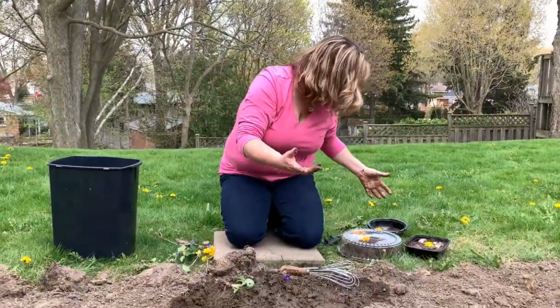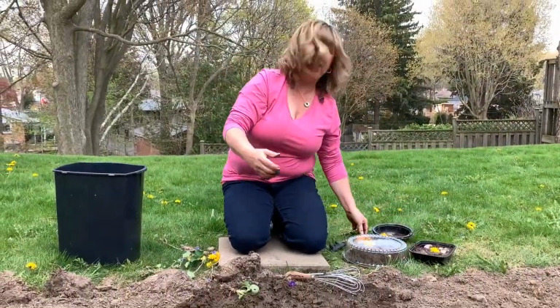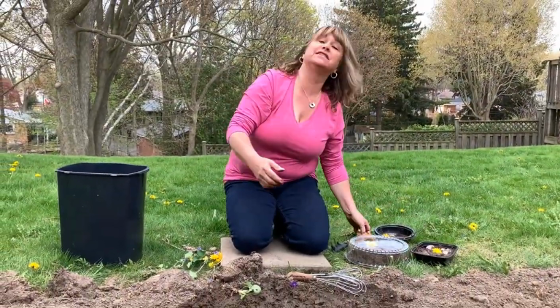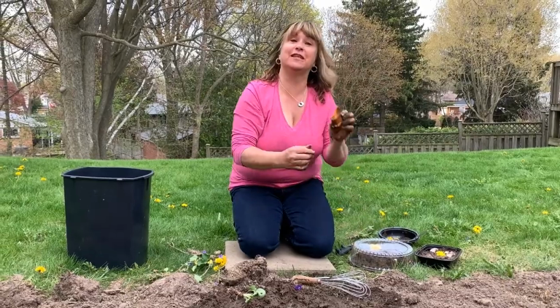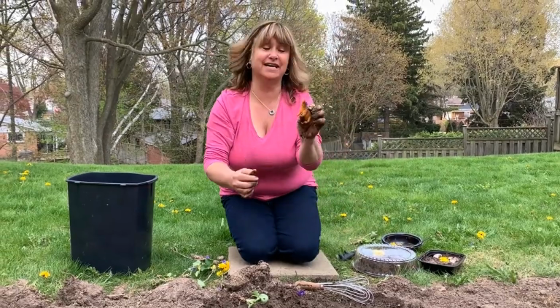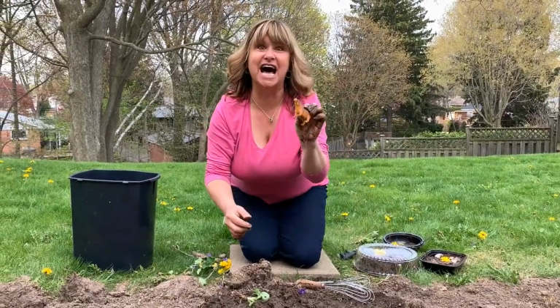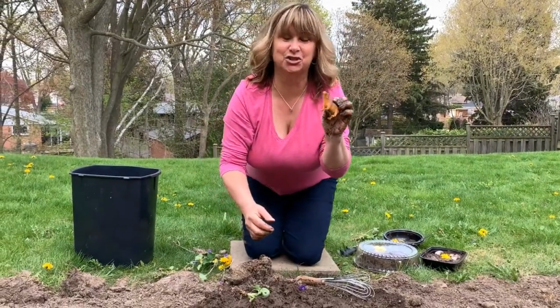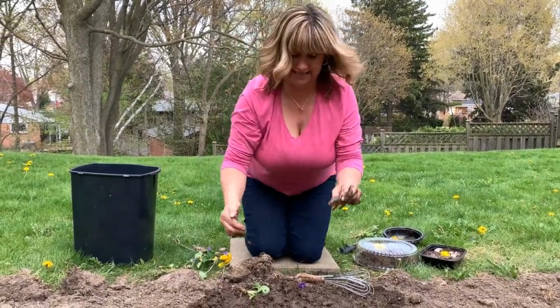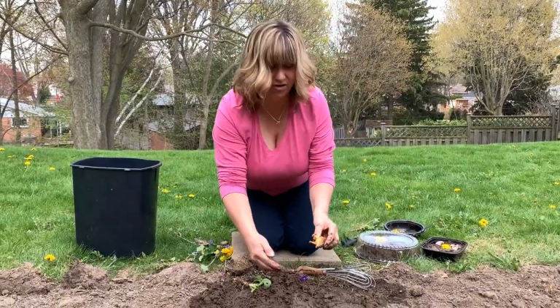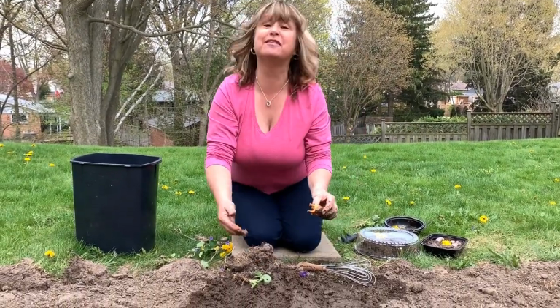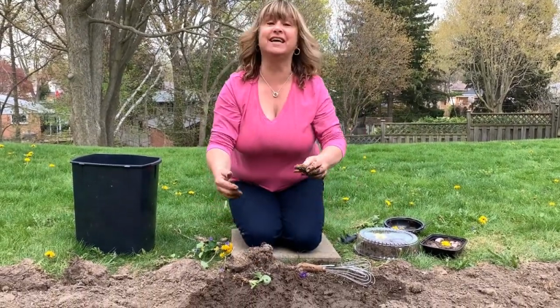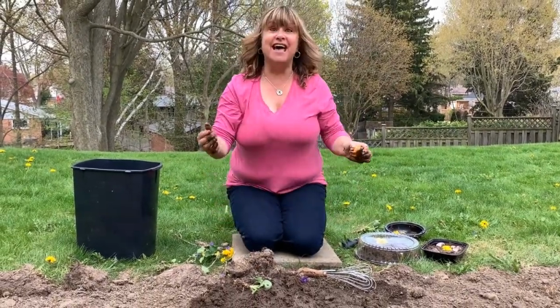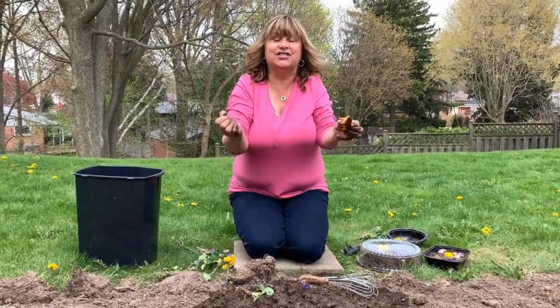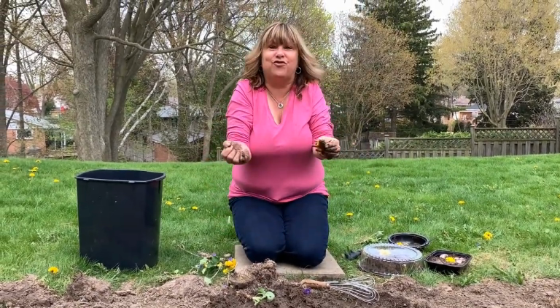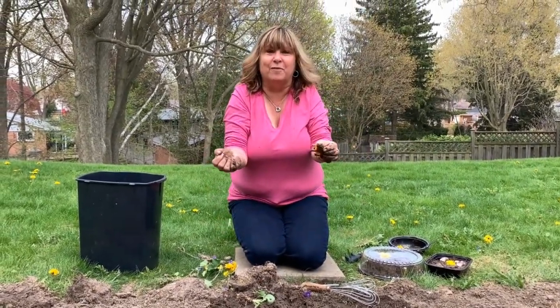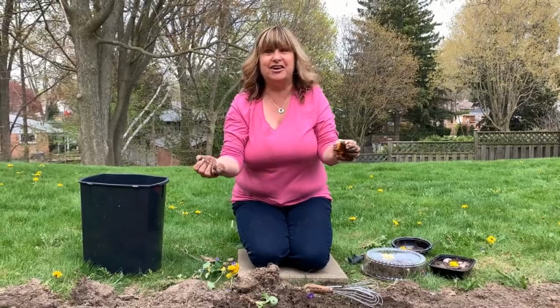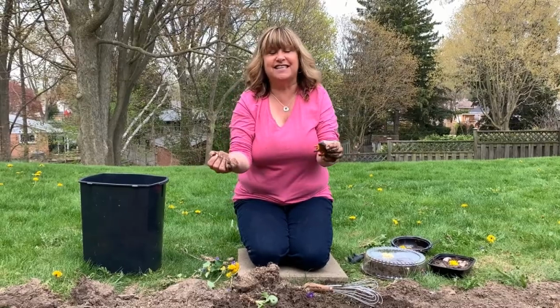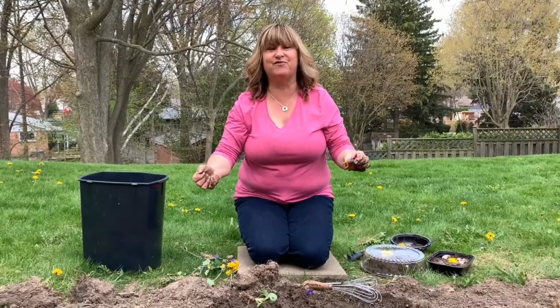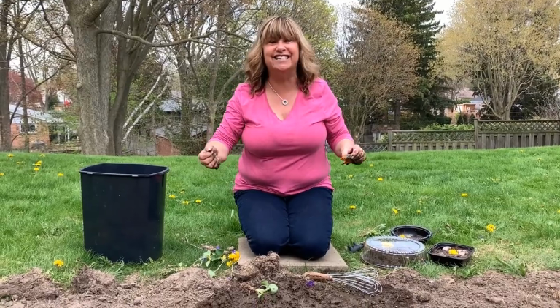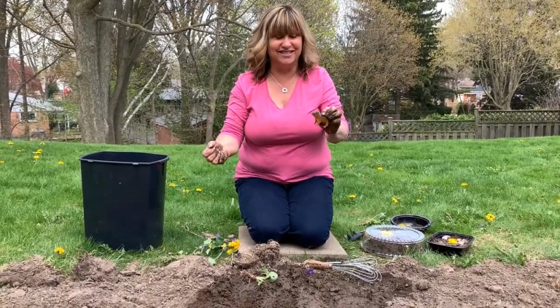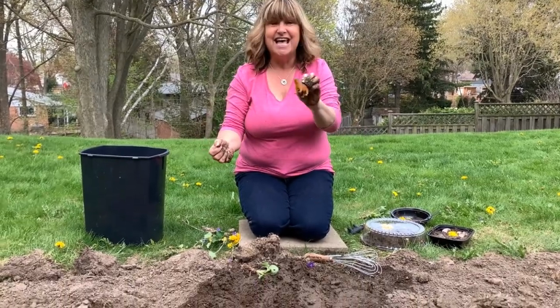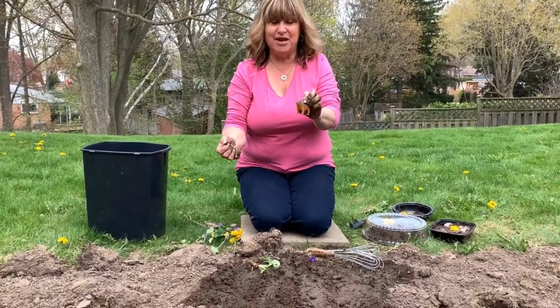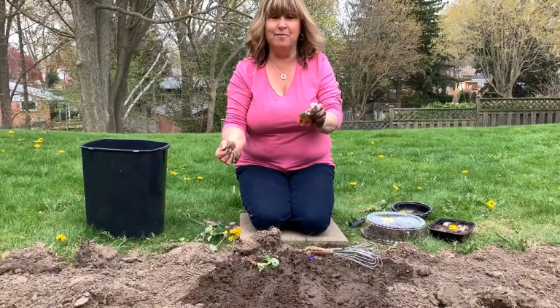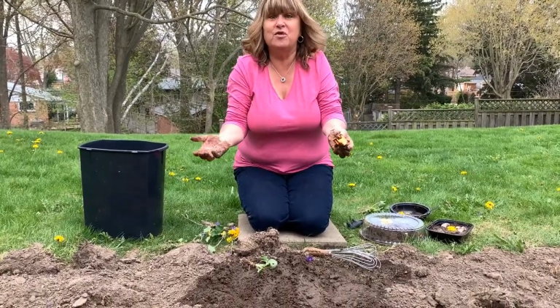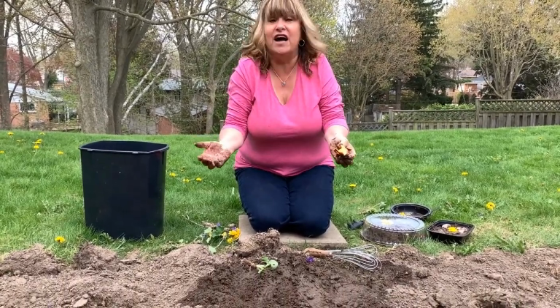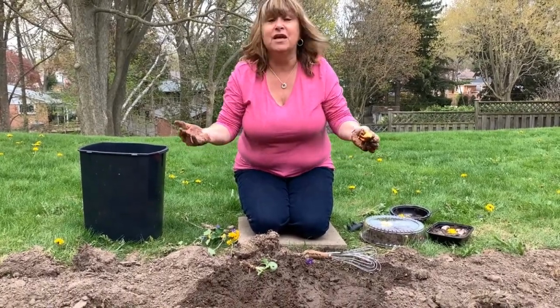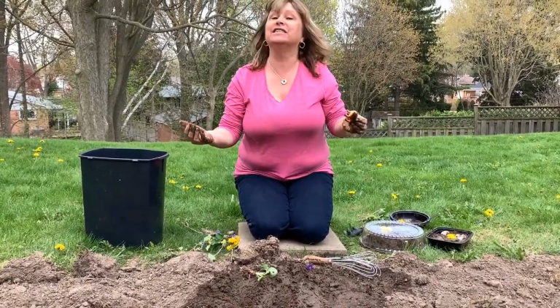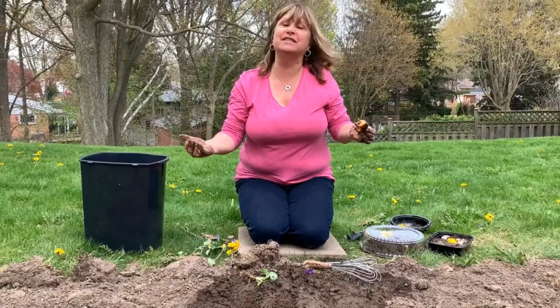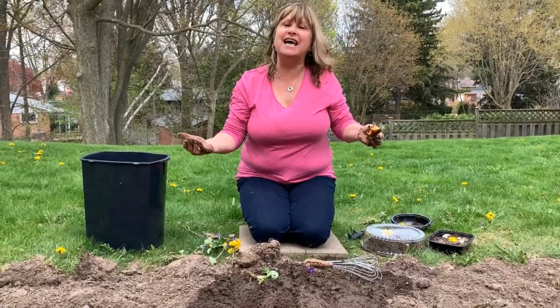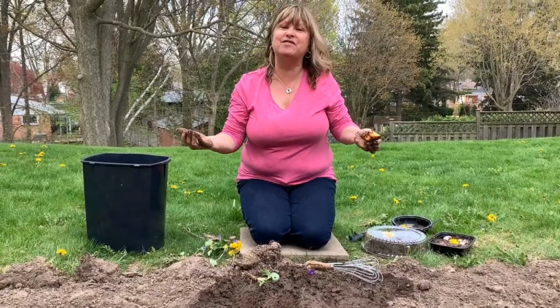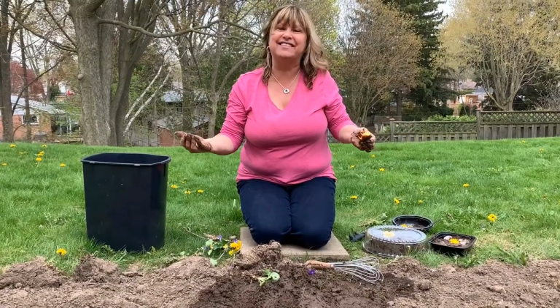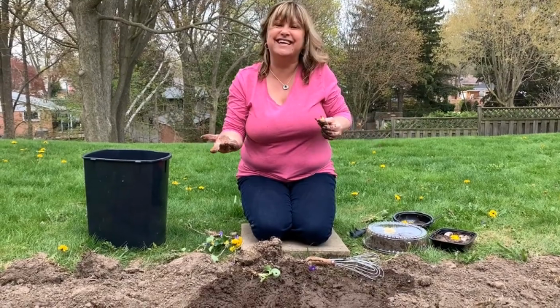Another fun thing to do in the mud is hide your toys — bury them in the mud and then search for them like you're excavating for dinosaurs. And then when you find them, you can take them inside and give them a bath in the sink.